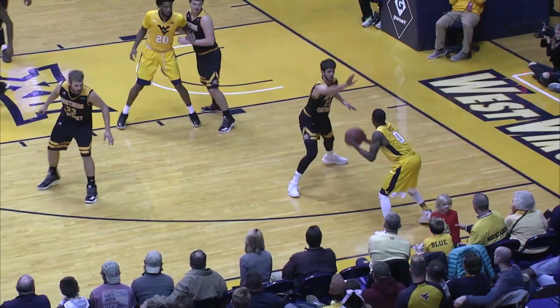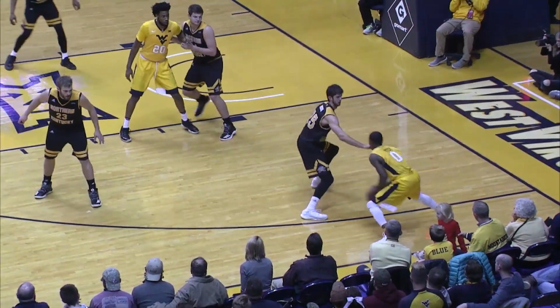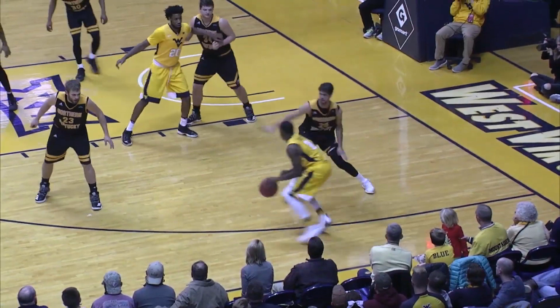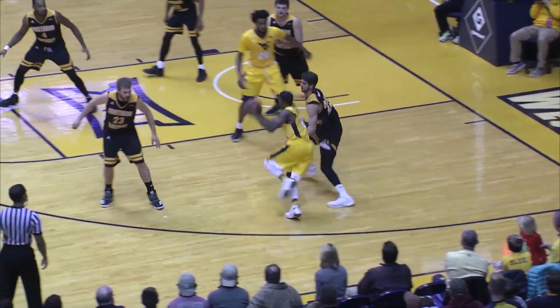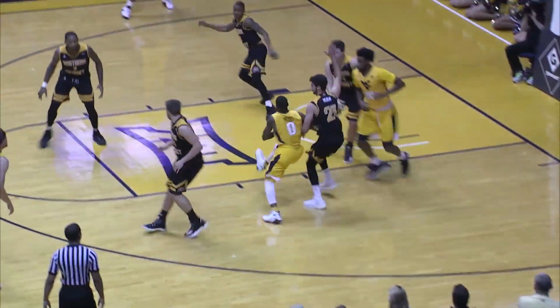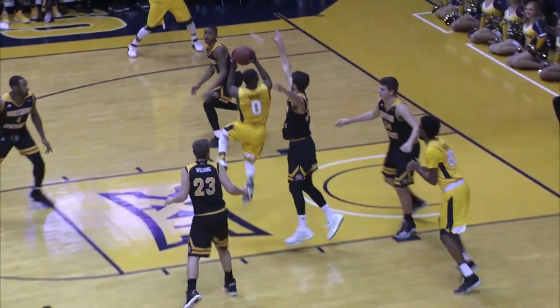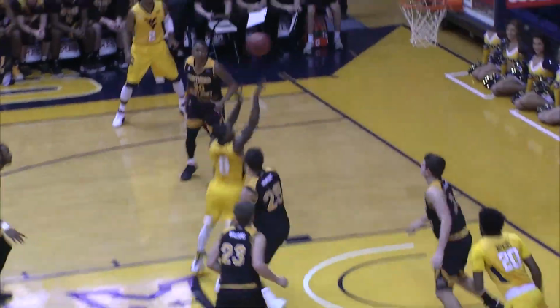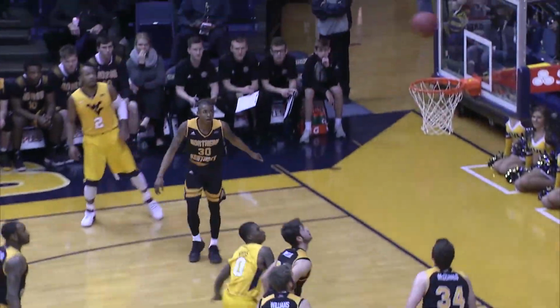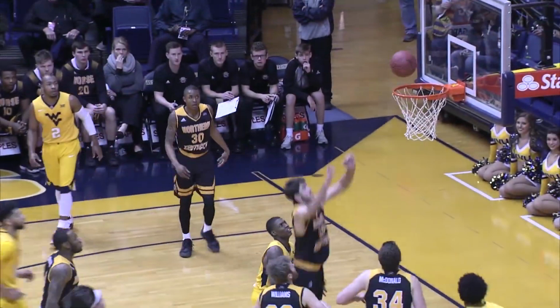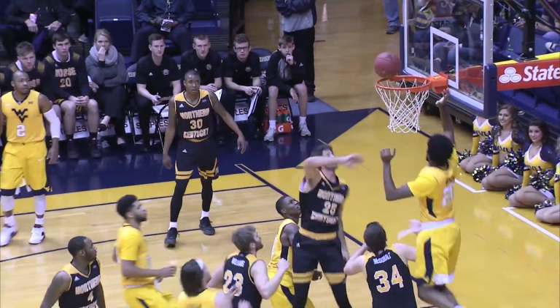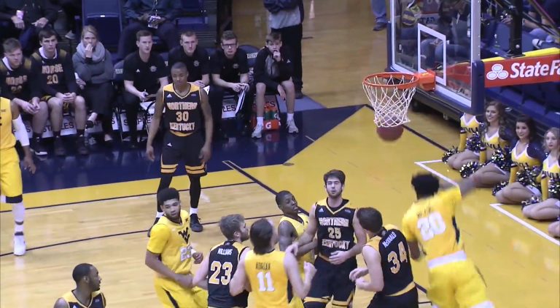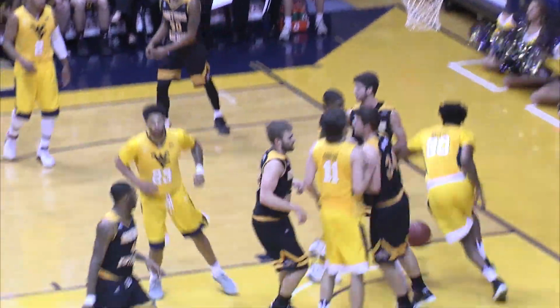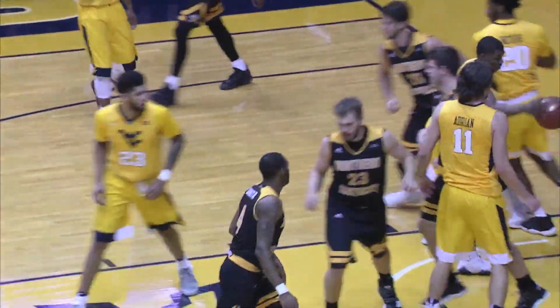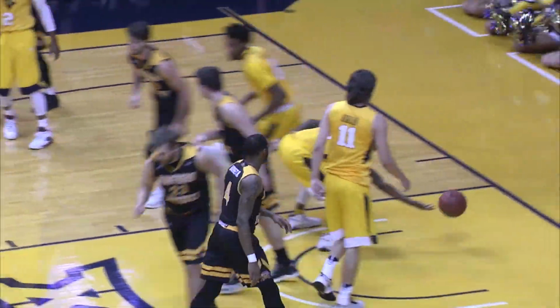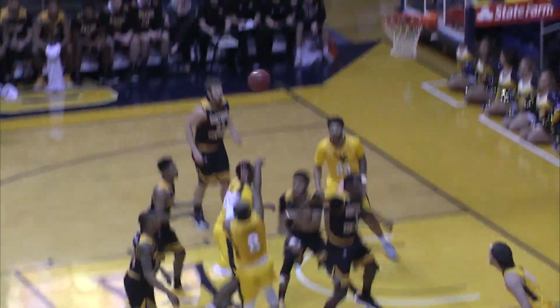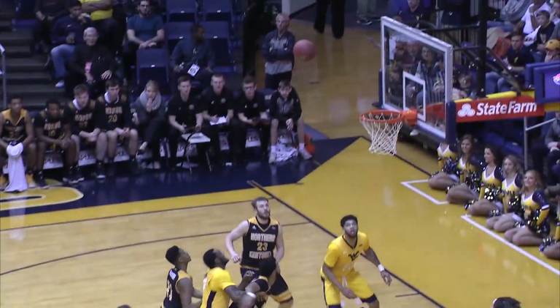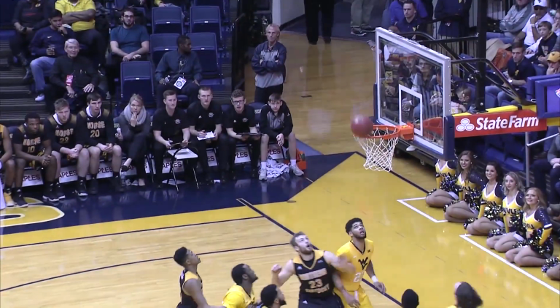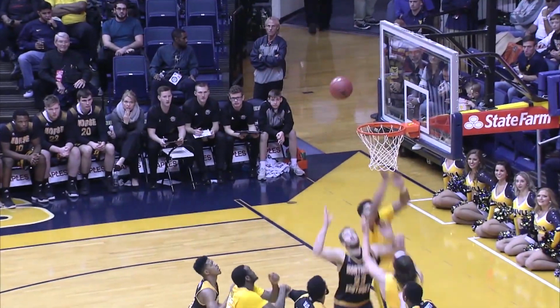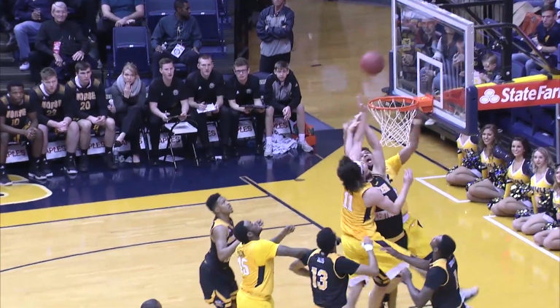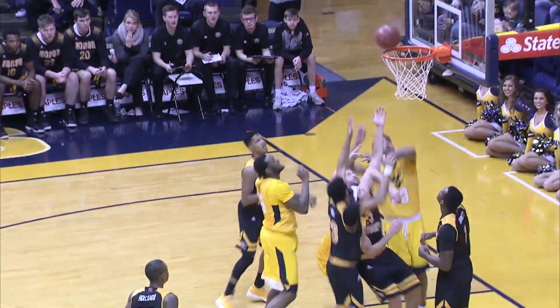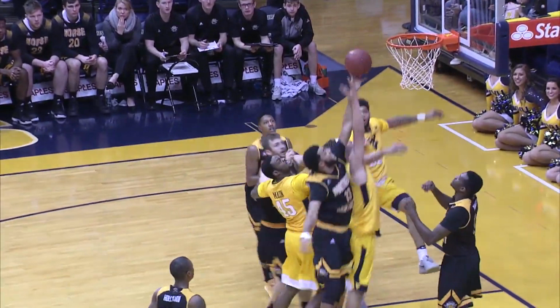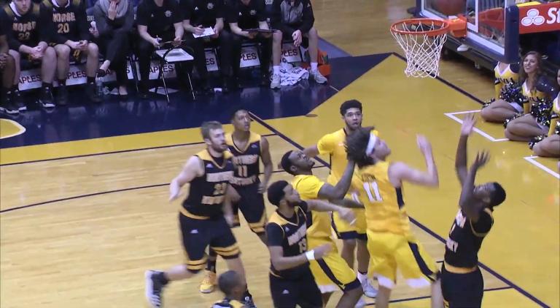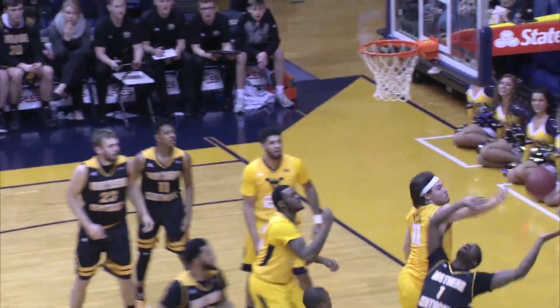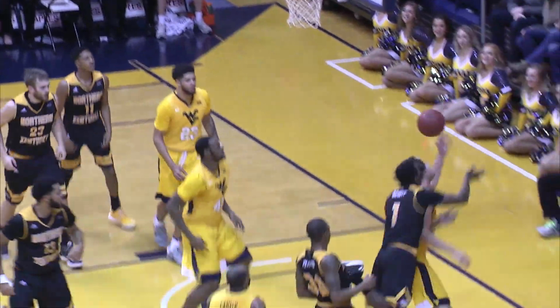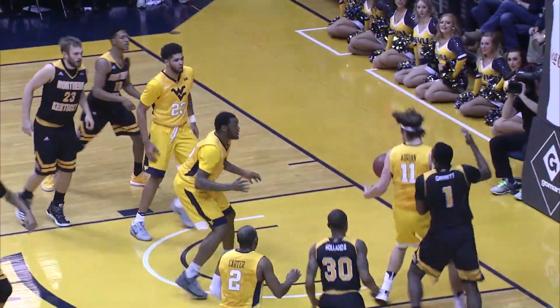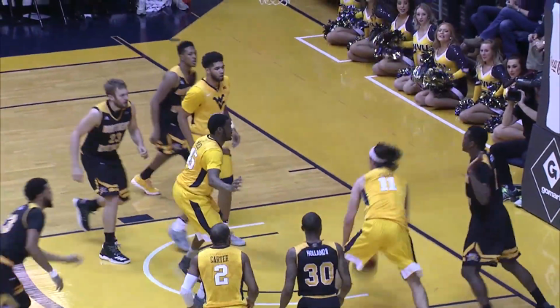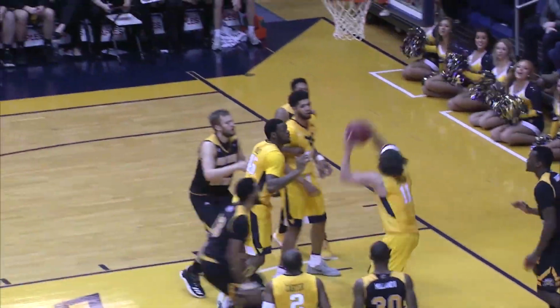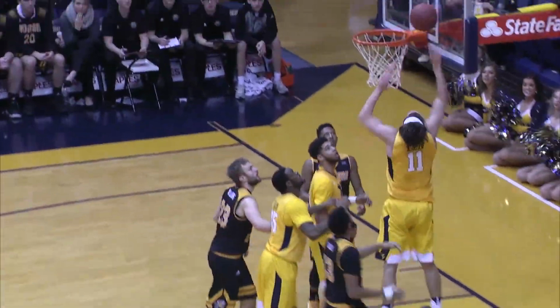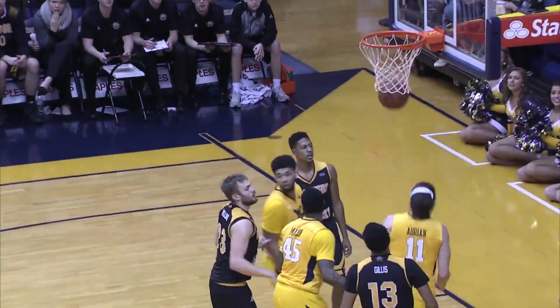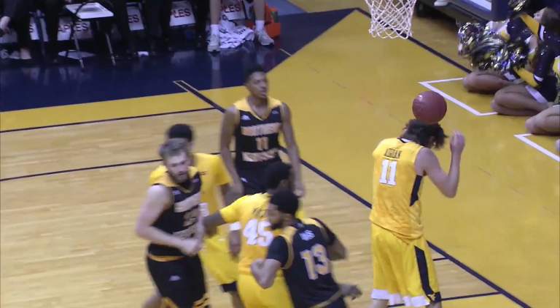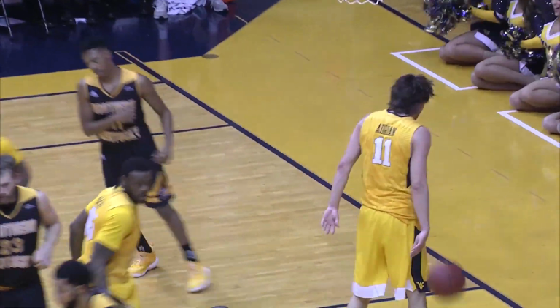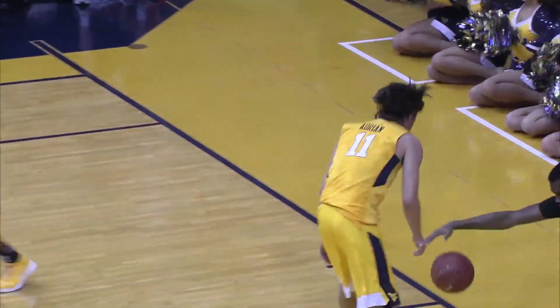Corner area, right side — Tavon Myers, he jab steps, he drives, off balance, puts one up off the rim and in. Takes pulls up, 16-footer on rim, won't go — crash into the boards, goes Adrian. Loose ball battled for, Adrian has it, lays it up and in — that's all his.